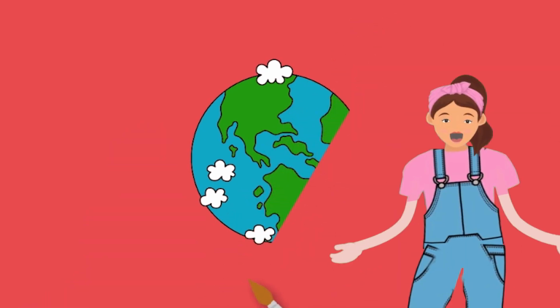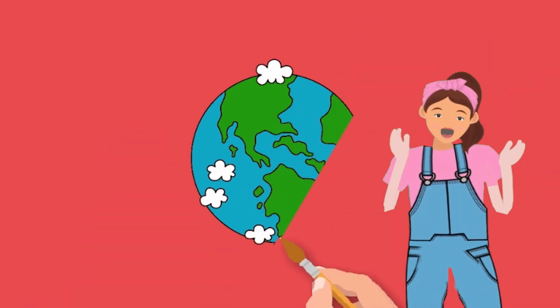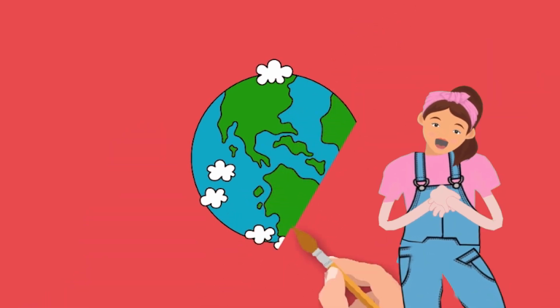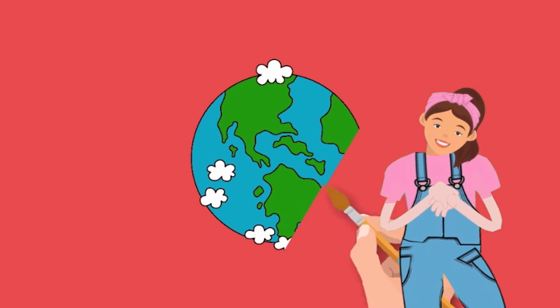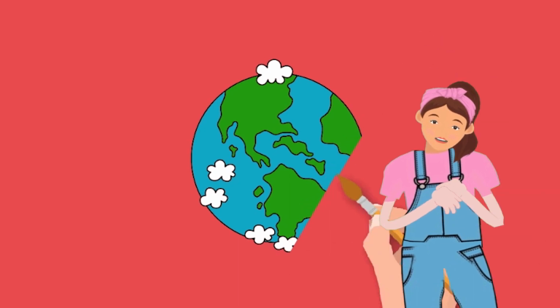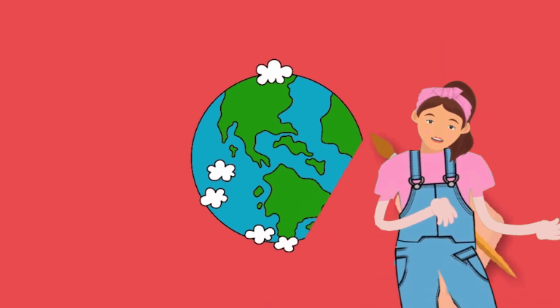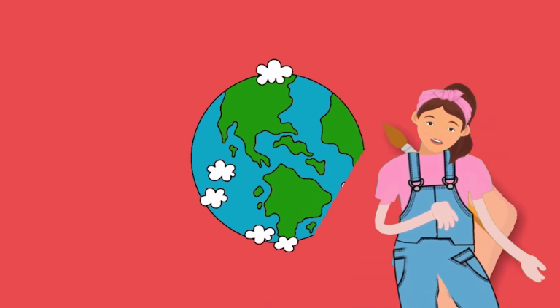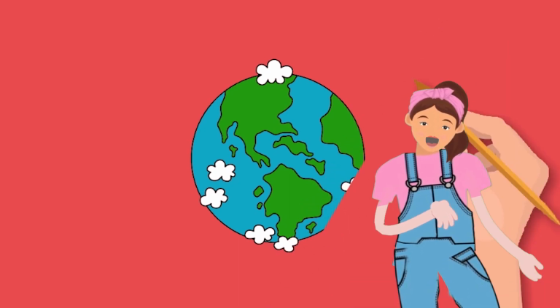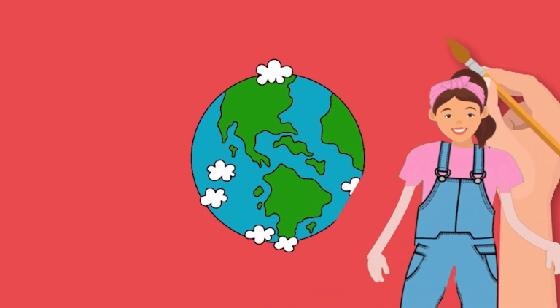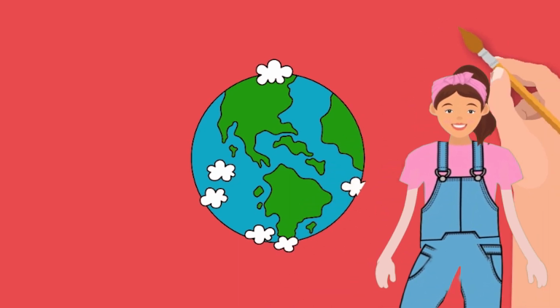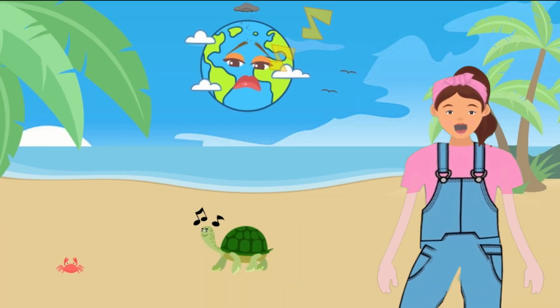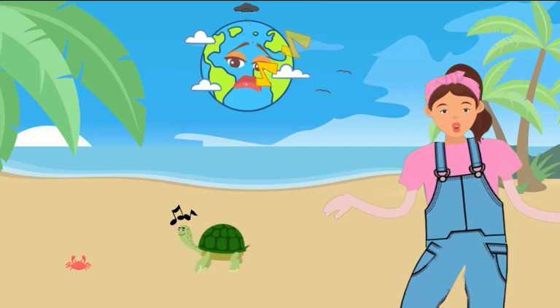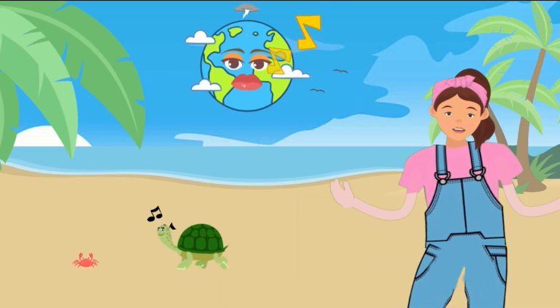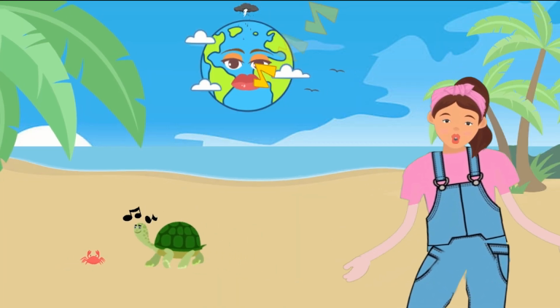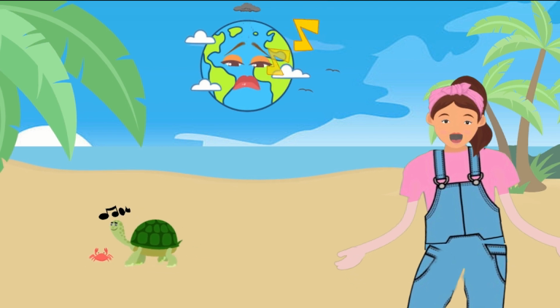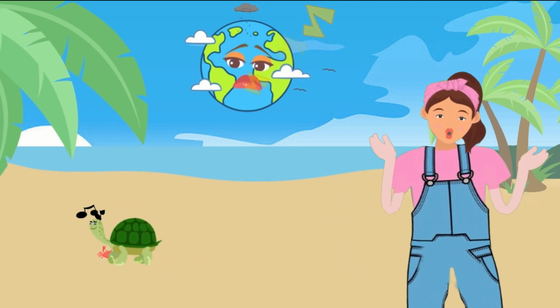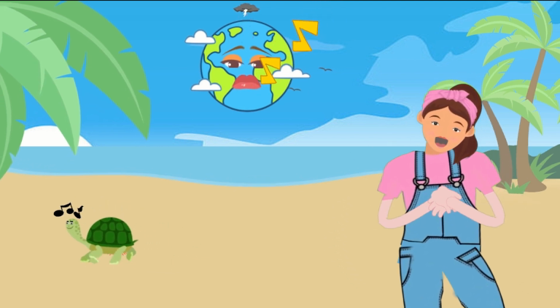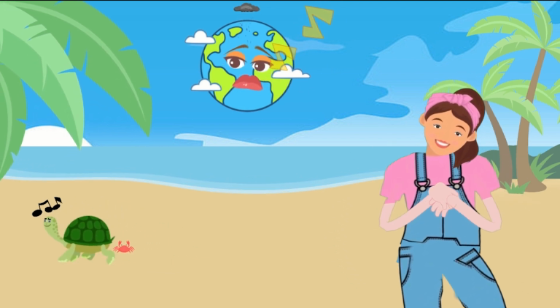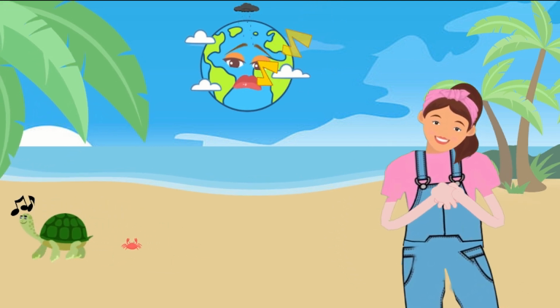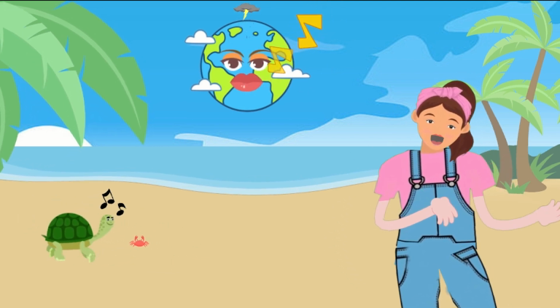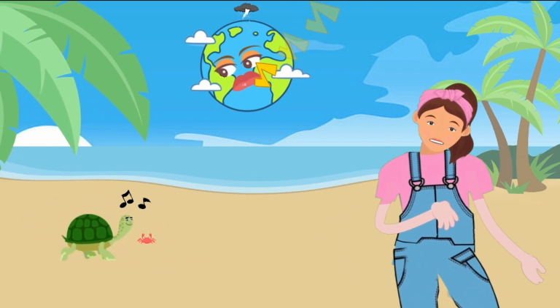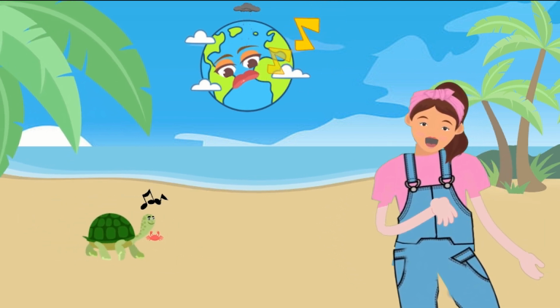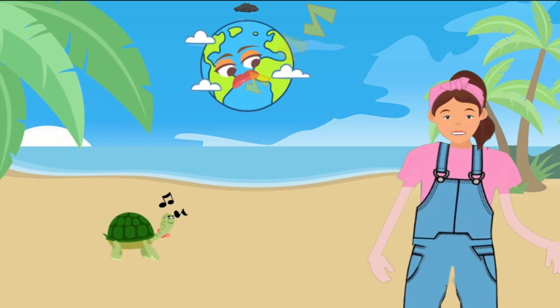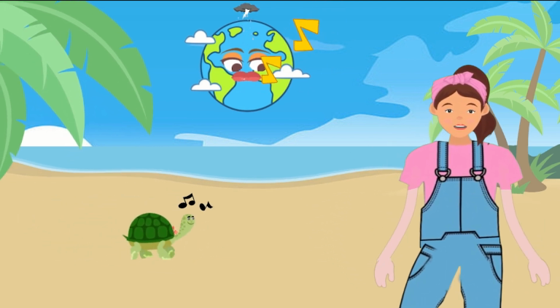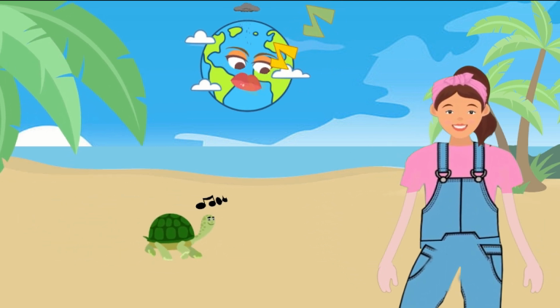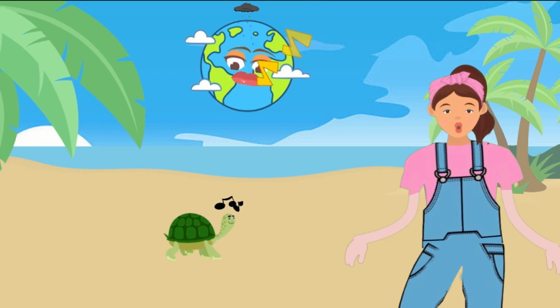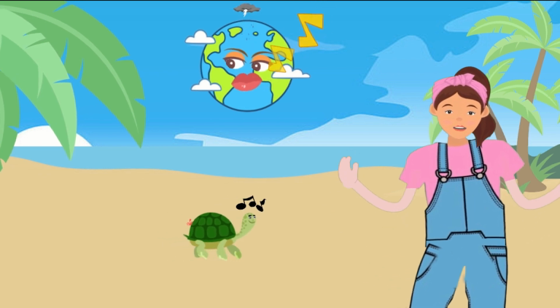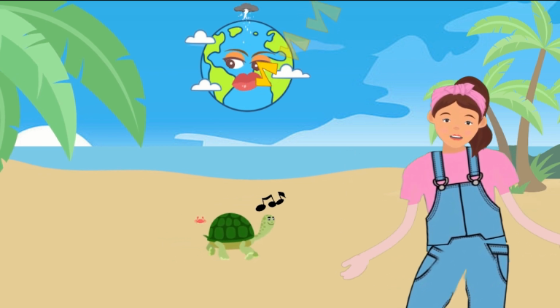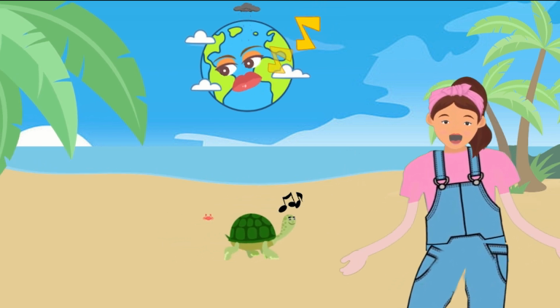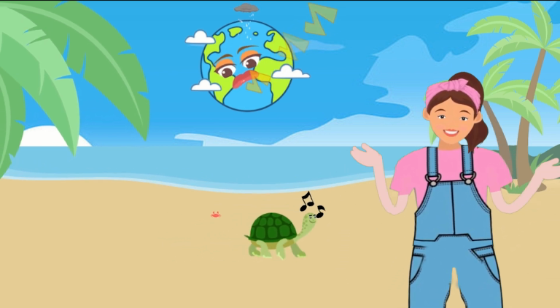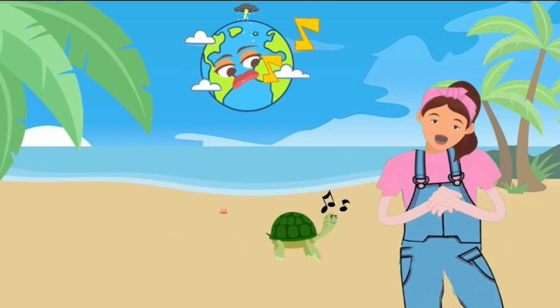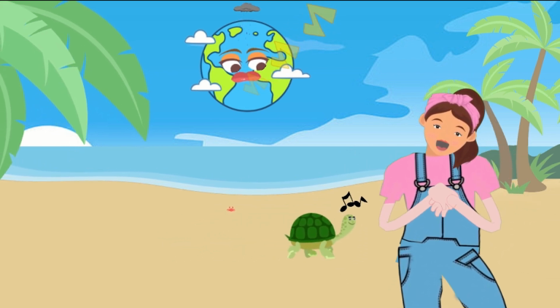Now that we've drawn Earth, let's explore something magical — tot ace! Tot ace are fantastical creatures full of whimsy and charm. They are special friends that make our world even more exciting. Let's draw a cute tot ace friend next to our Earth drawing.